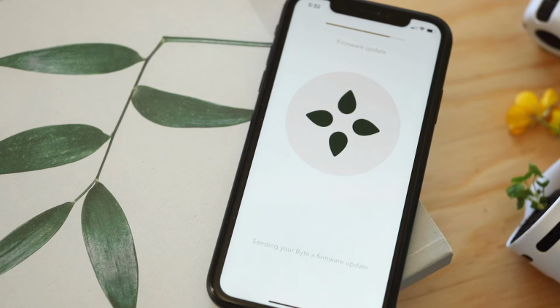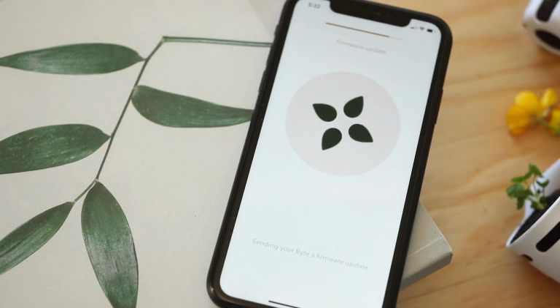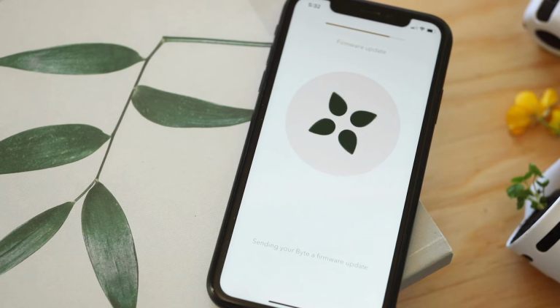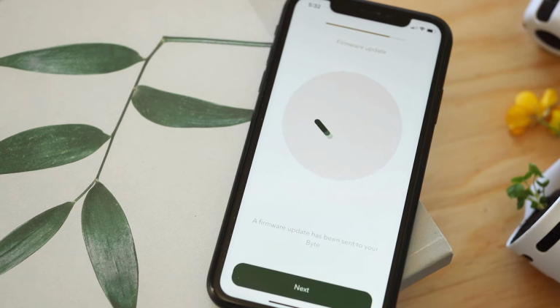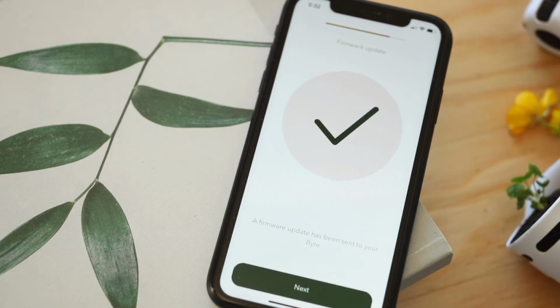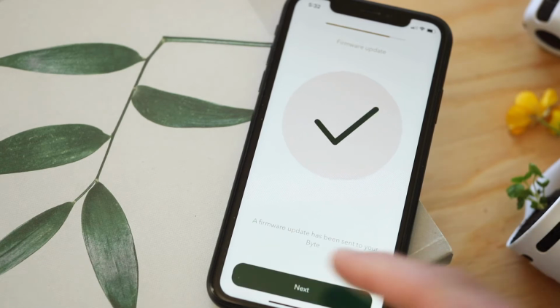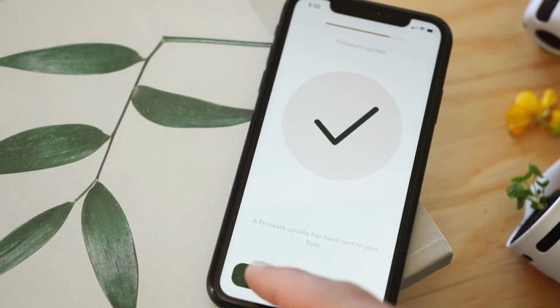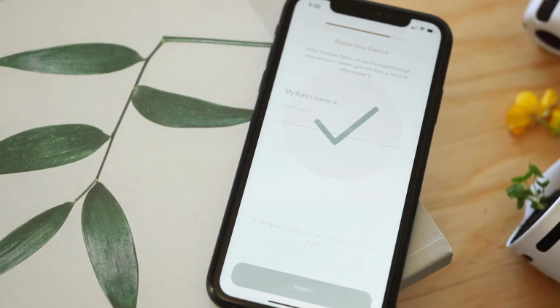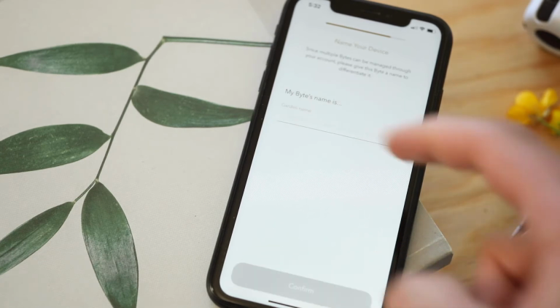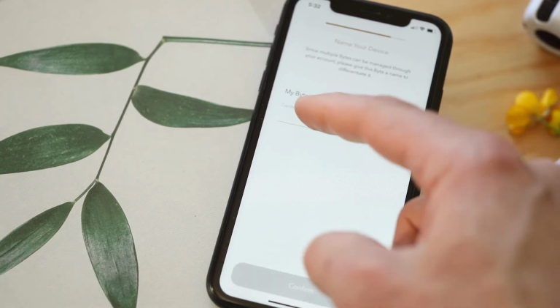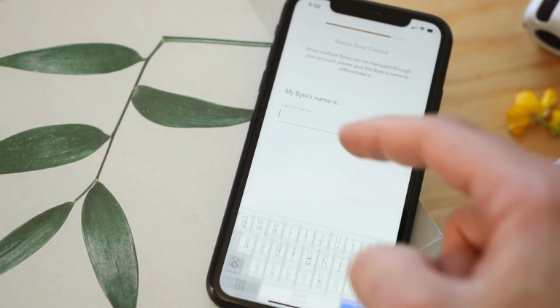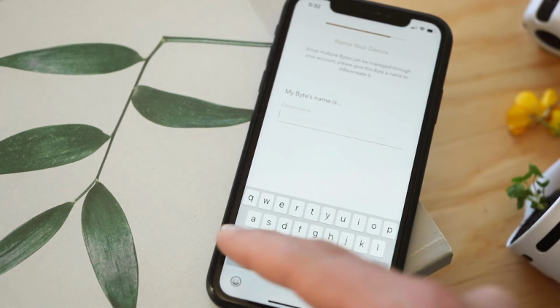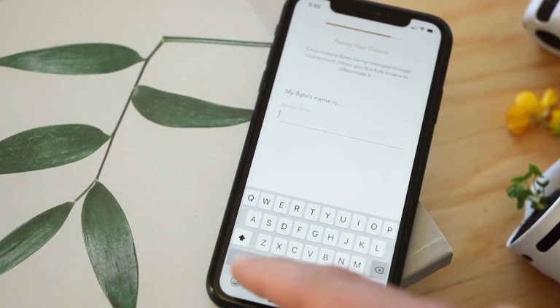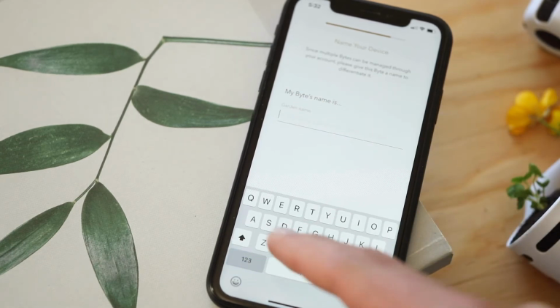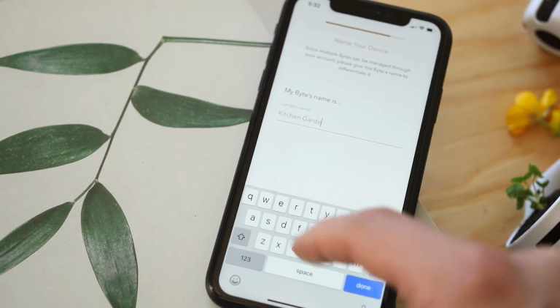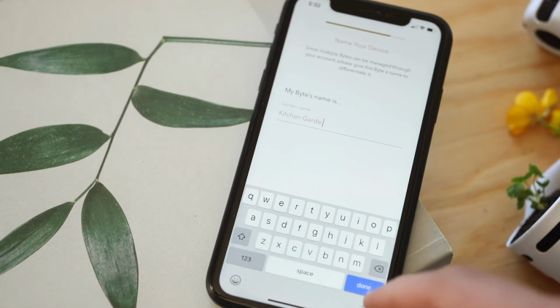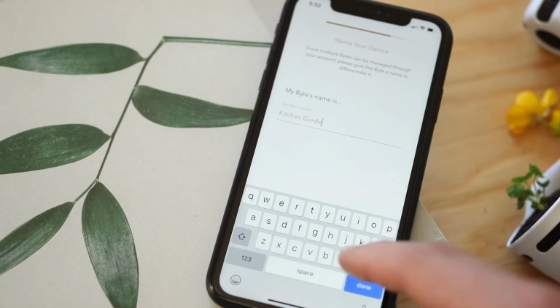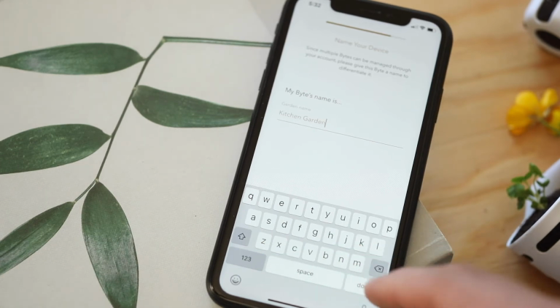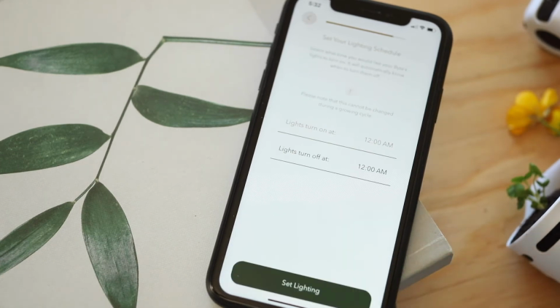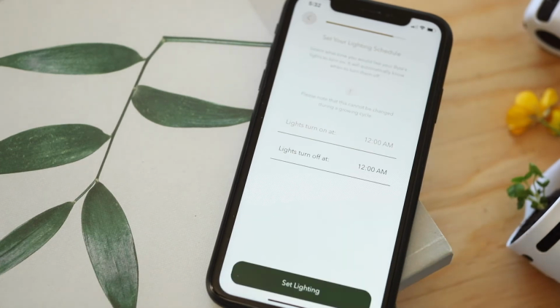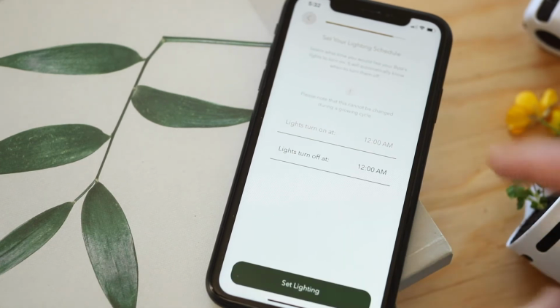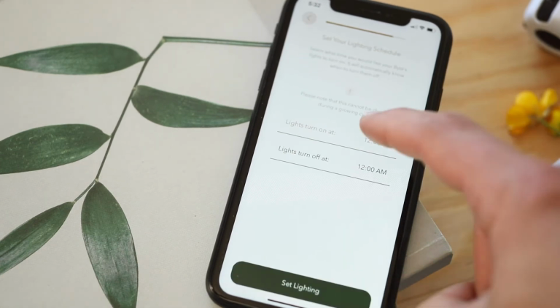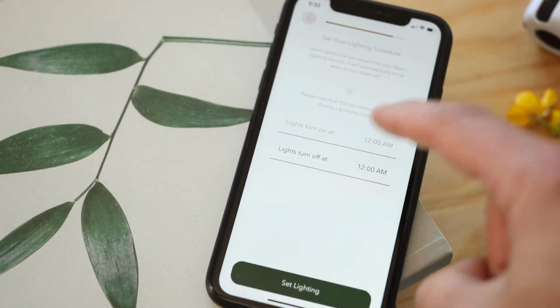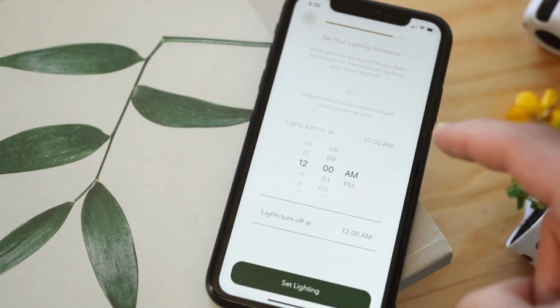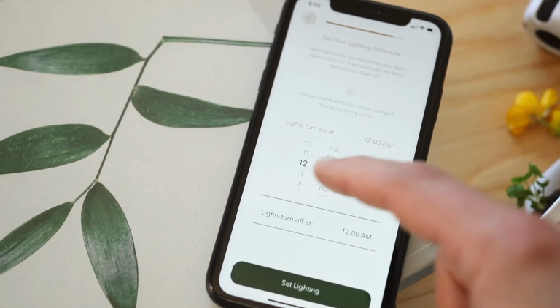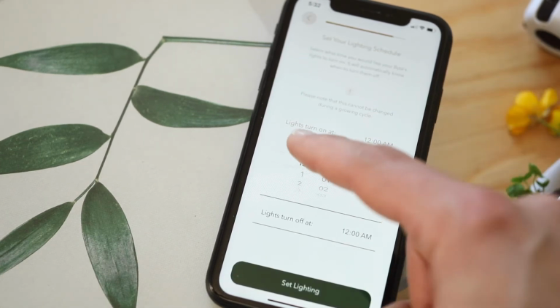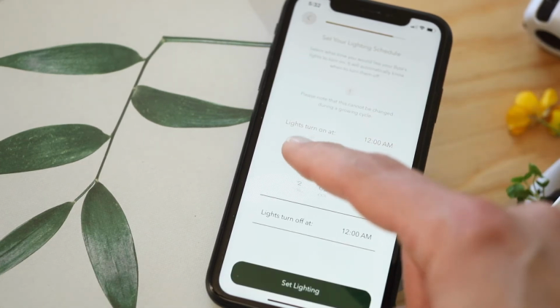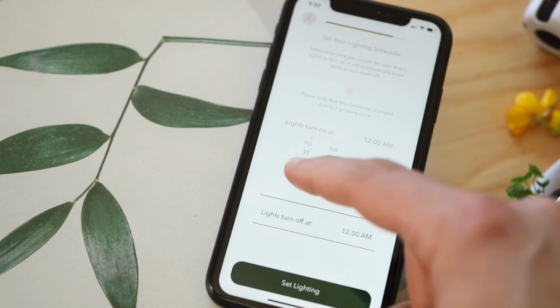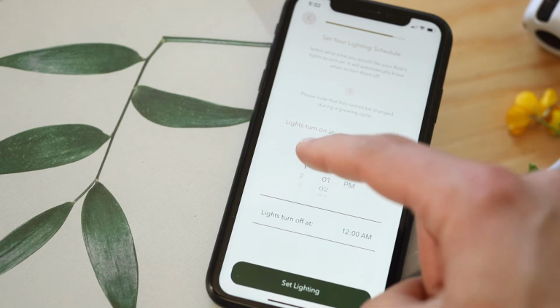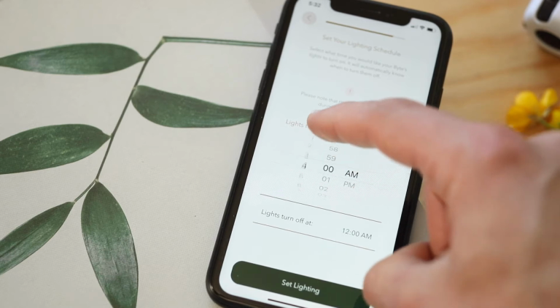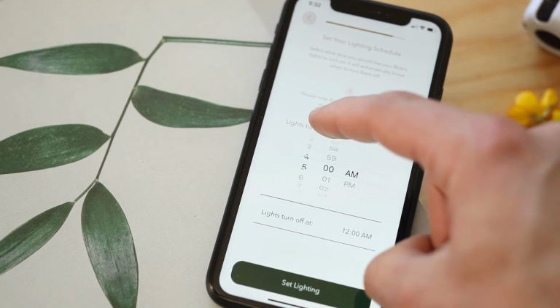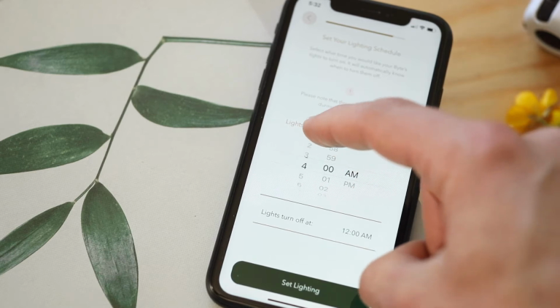Now your Byte will complete a firmware update. Once your garden is named, set your lighting schedule. Once you've selected this time, it cannot be changed, so choose a time that works best for you.